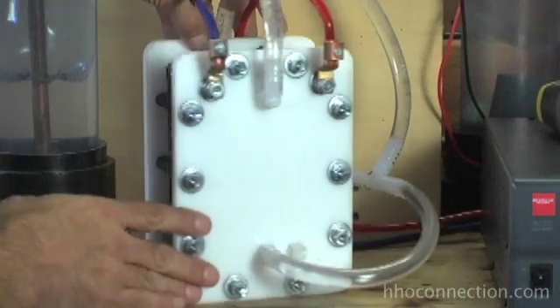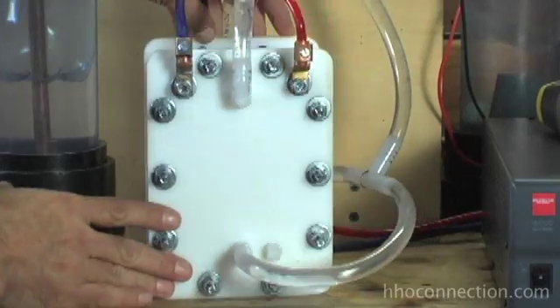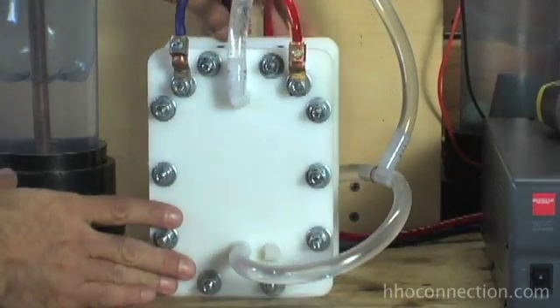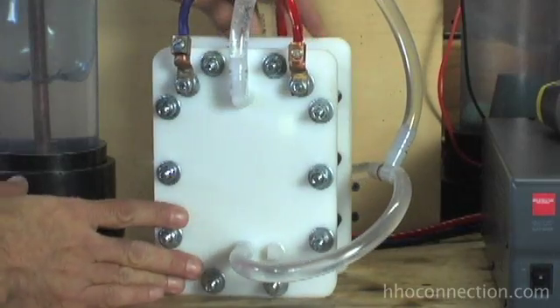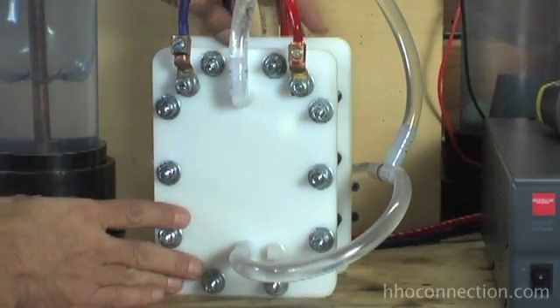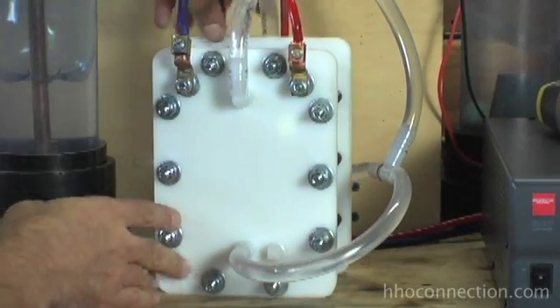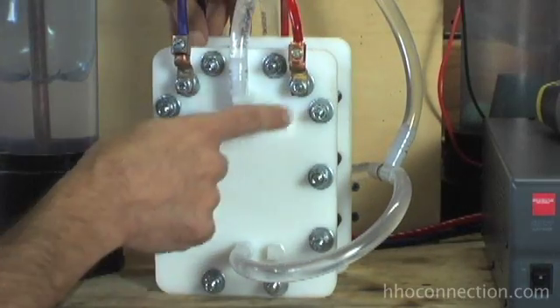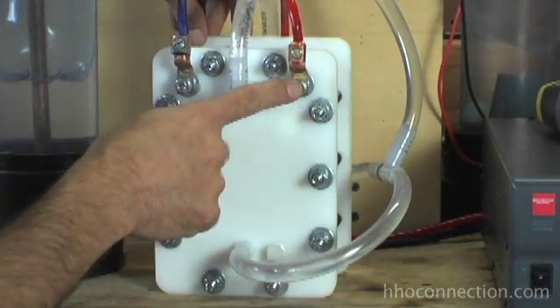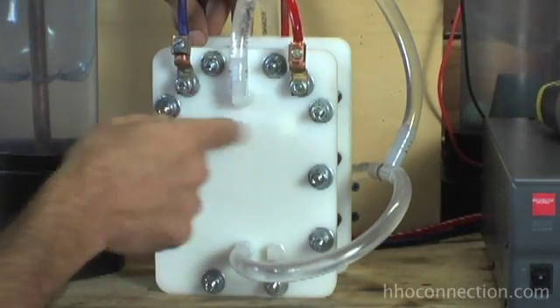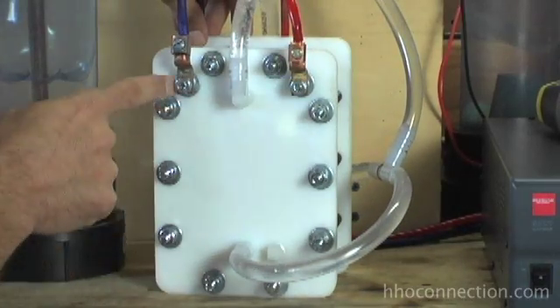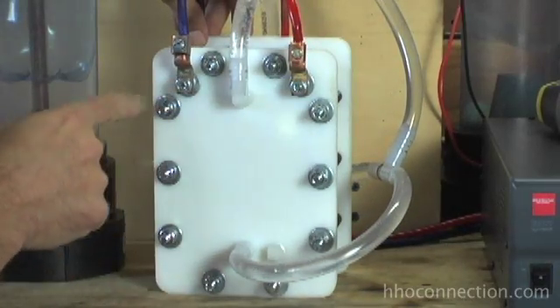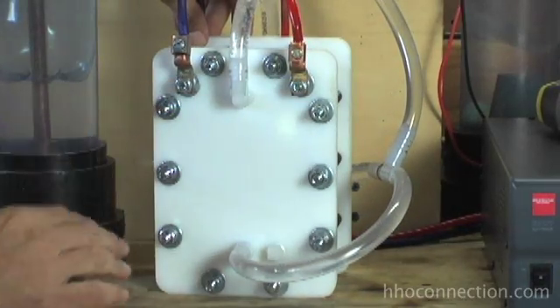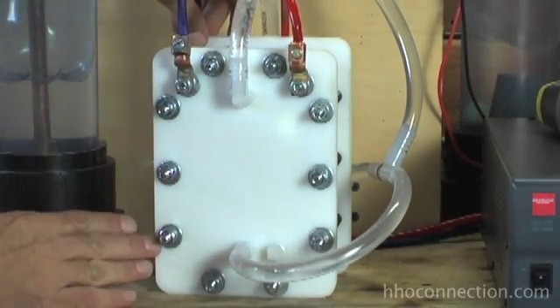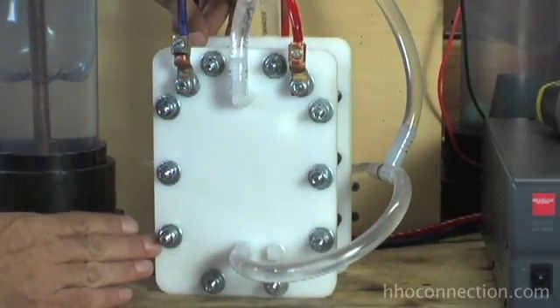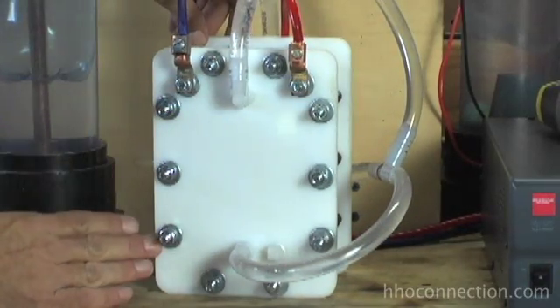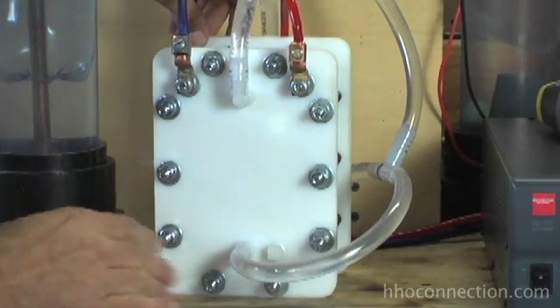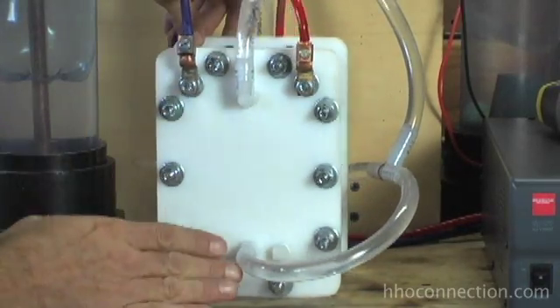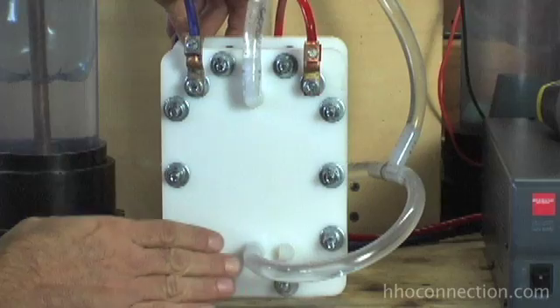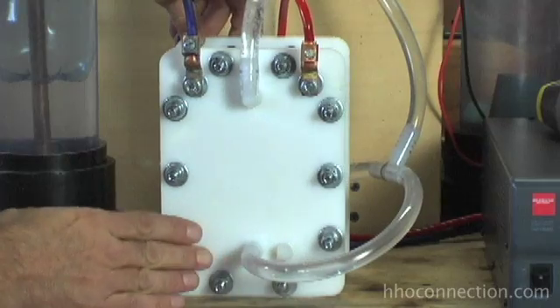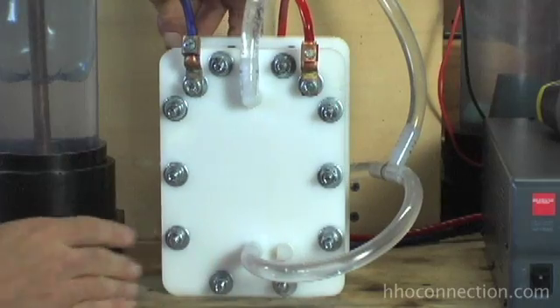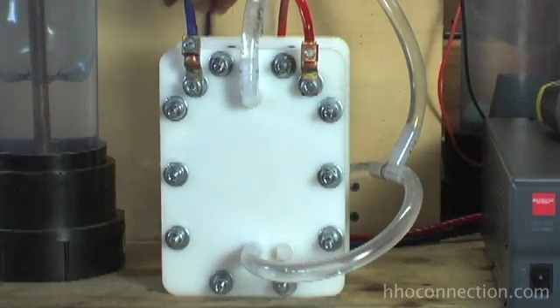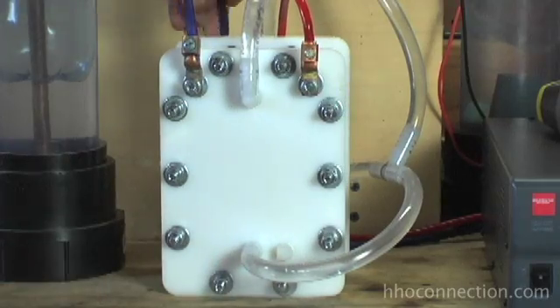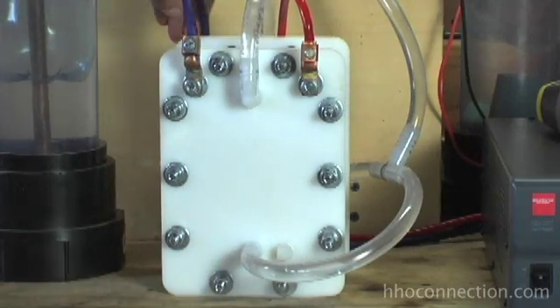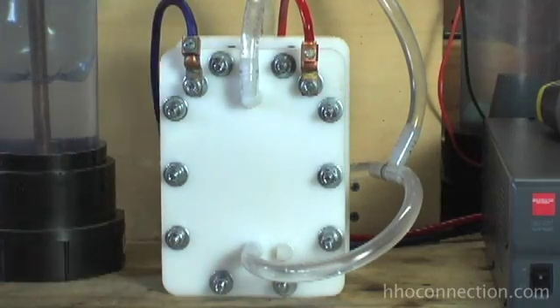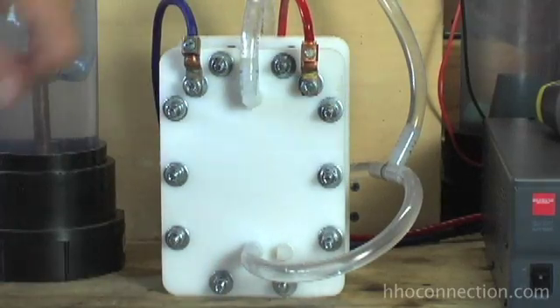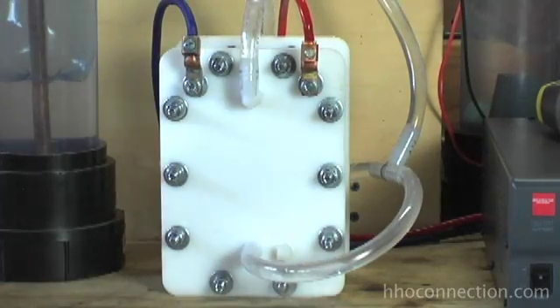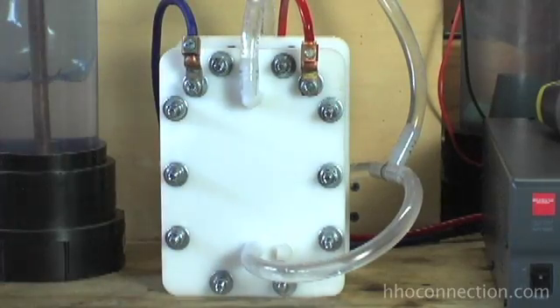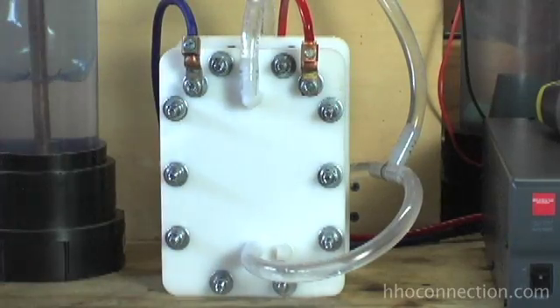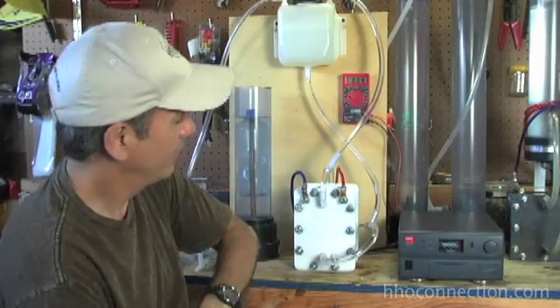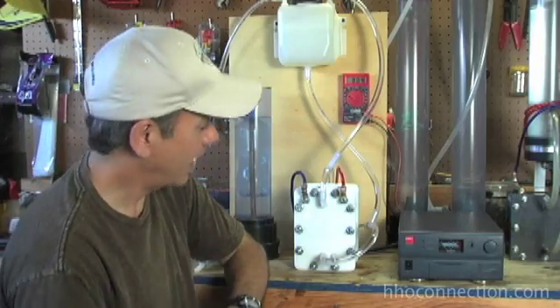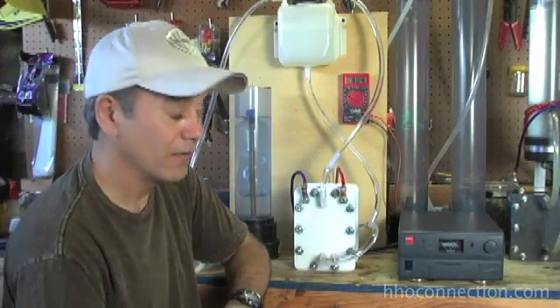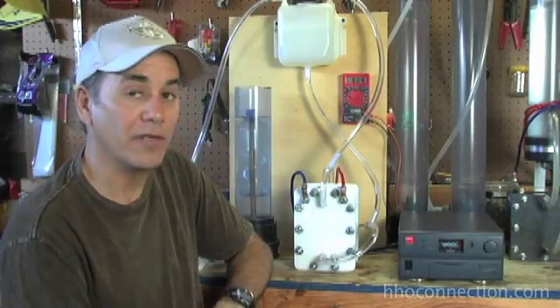The electrical connections have two easy bolts, positive and negative, right here on the front. Pretty simple, pretty cut and dry. Very easy to assemble. Nice little unit.